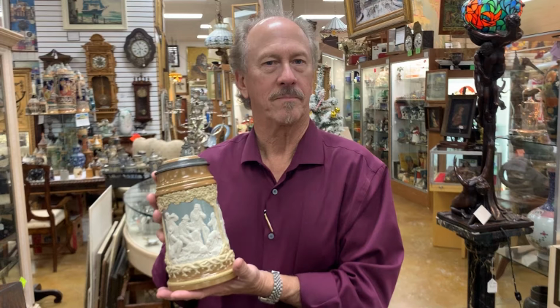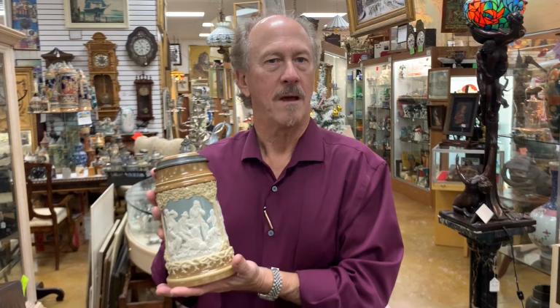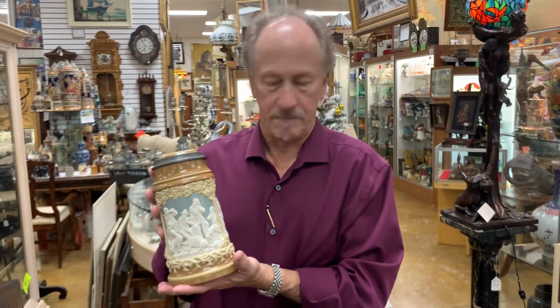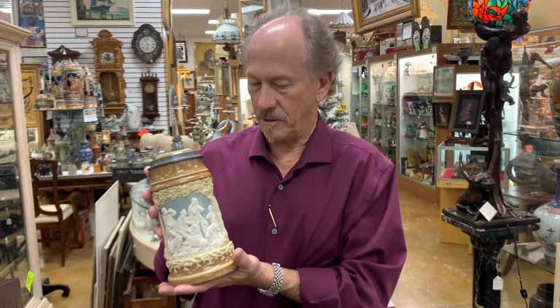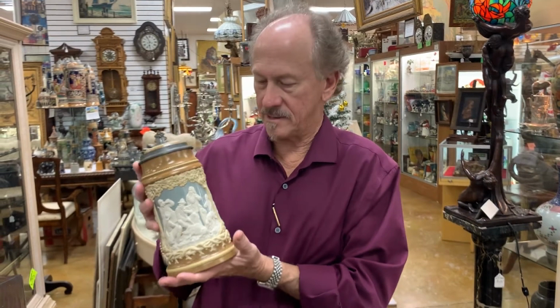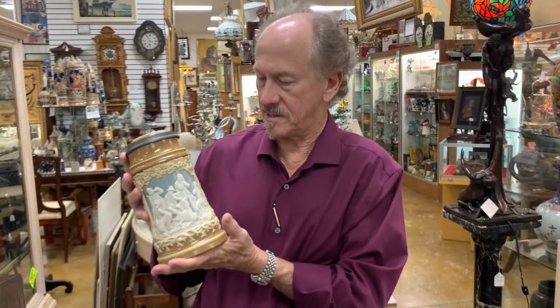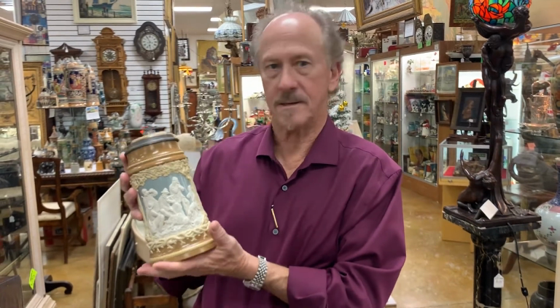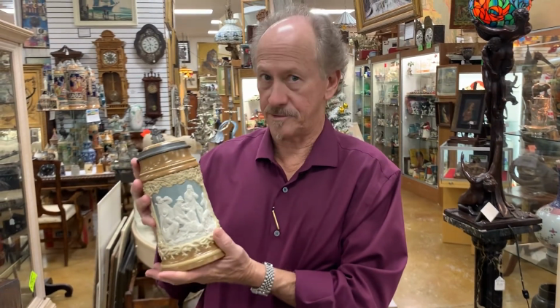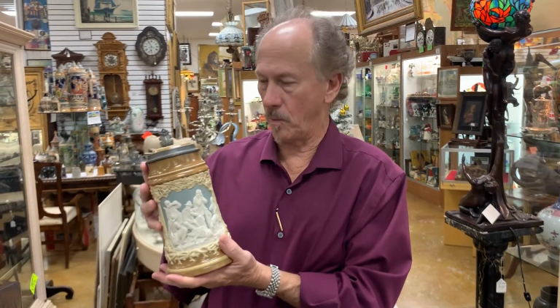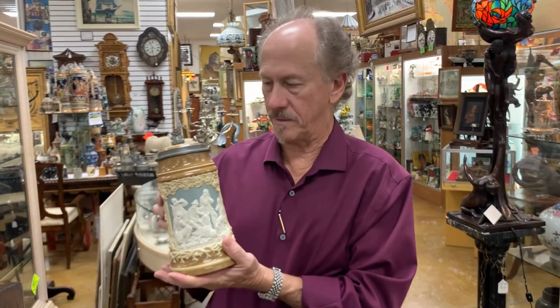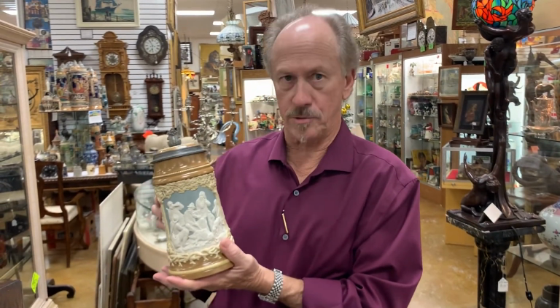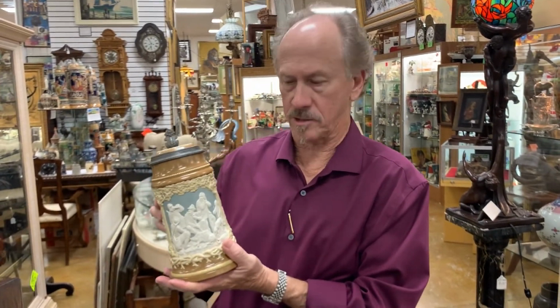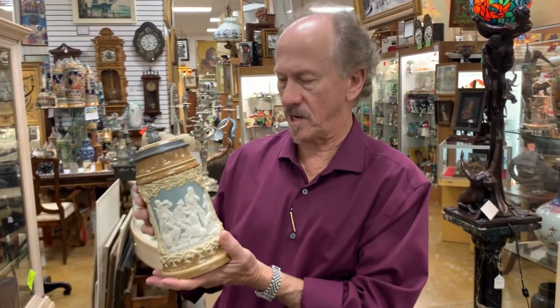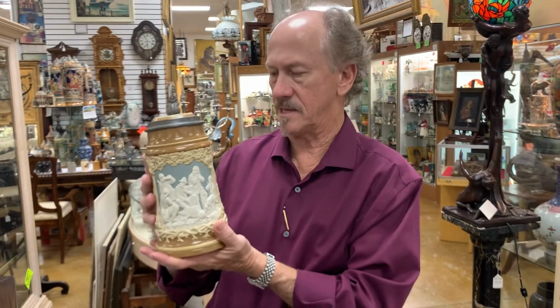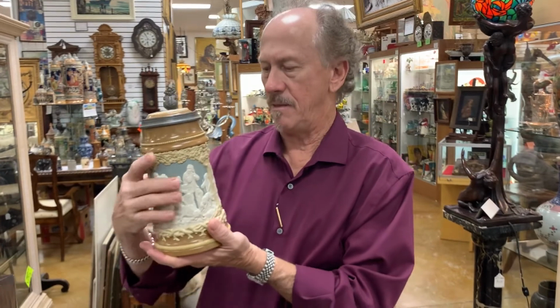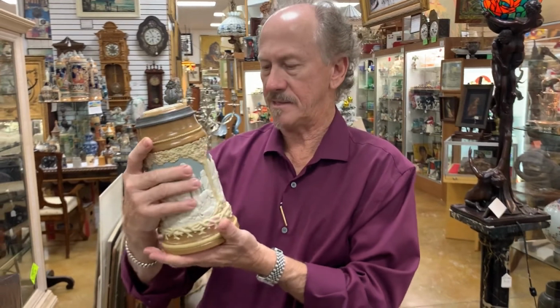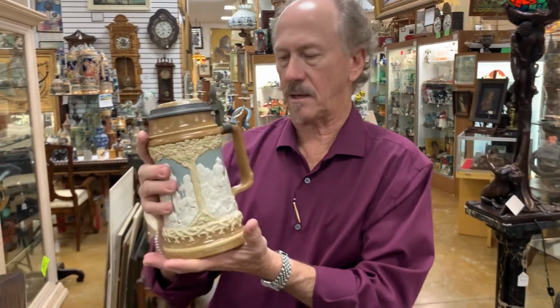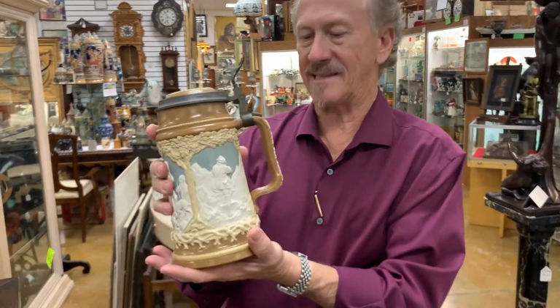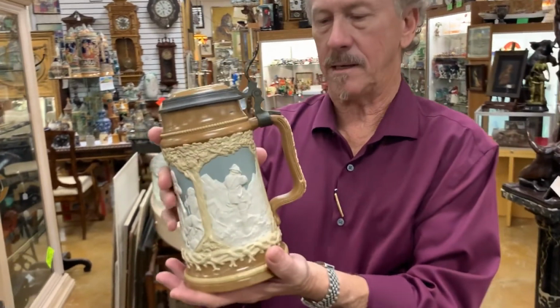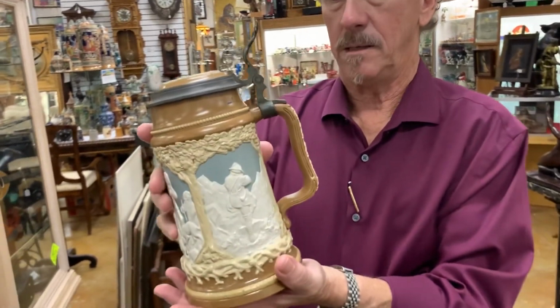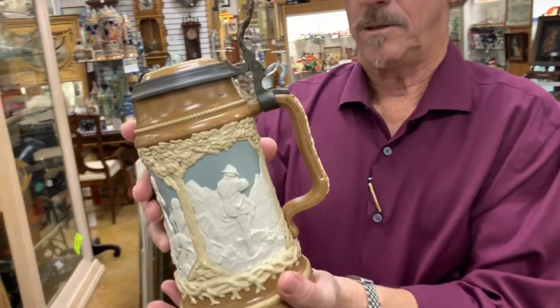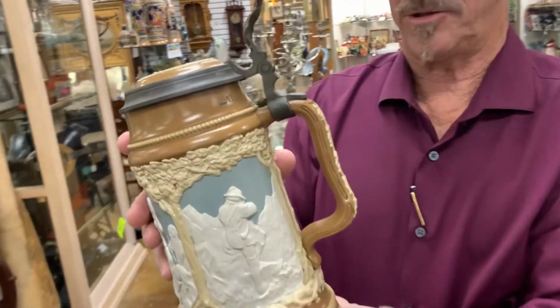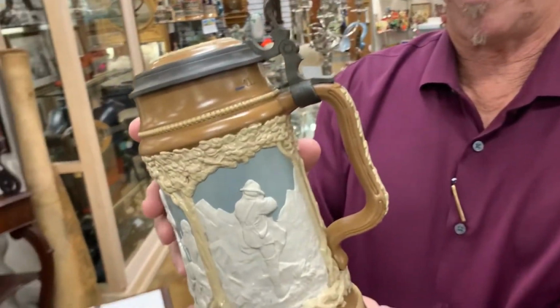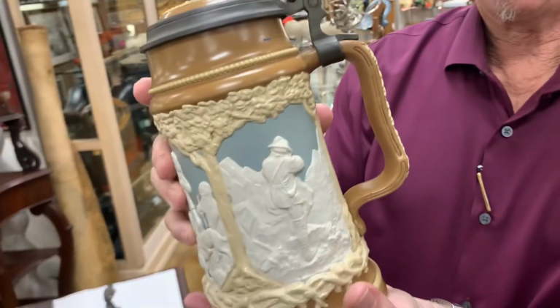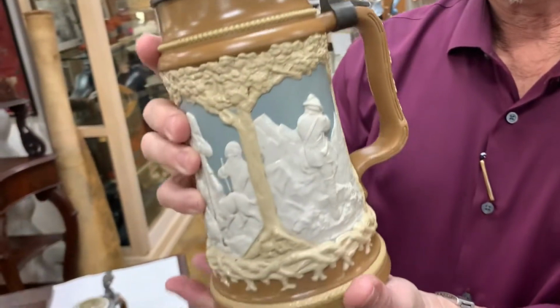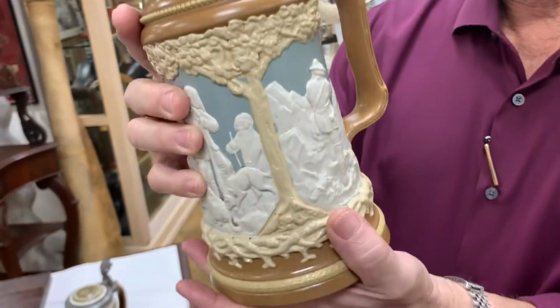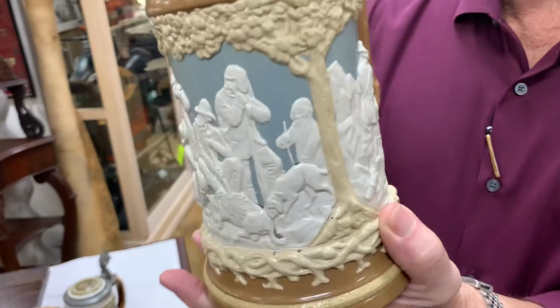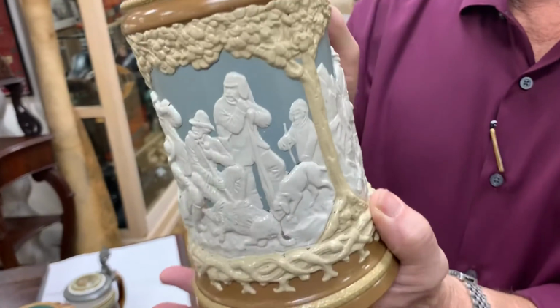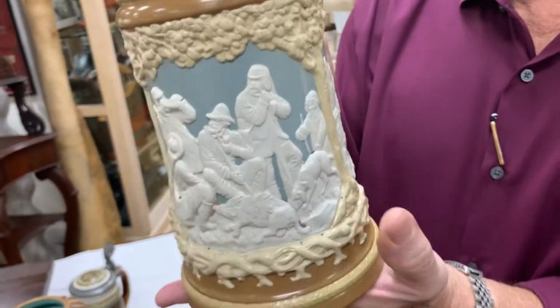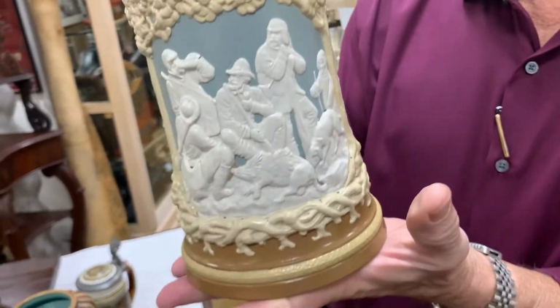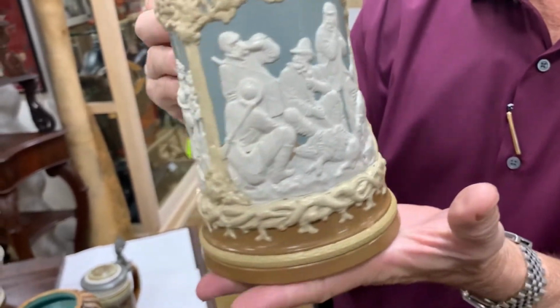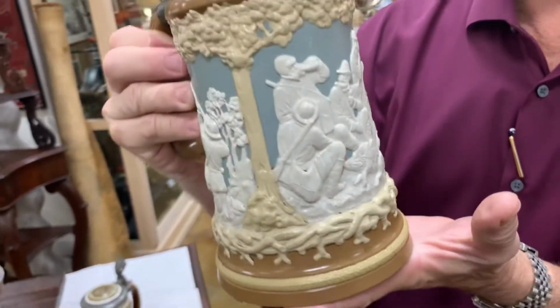Hi, here at Gannon's Antiques. As you know, we've got this huge selection of steins. This is a classic German hunting stein, Jägerstein.